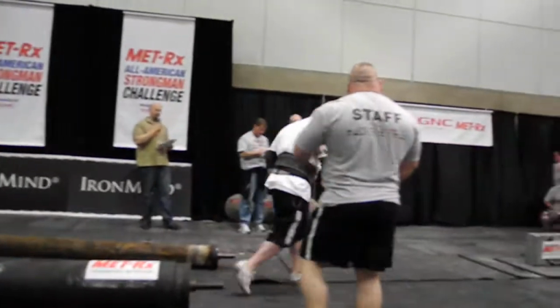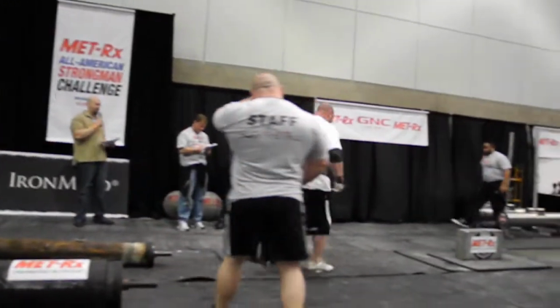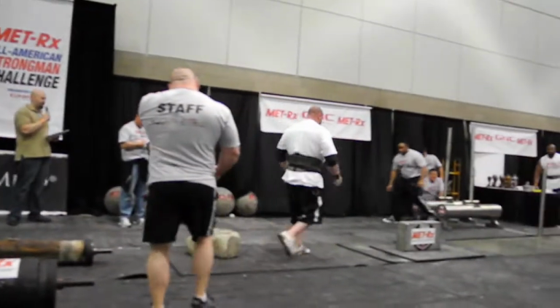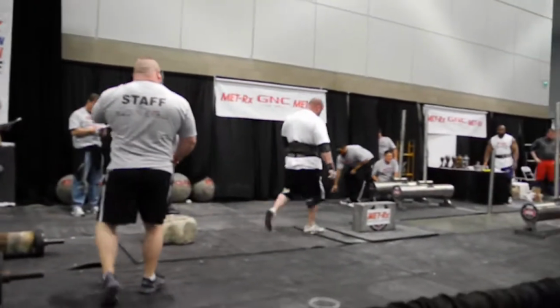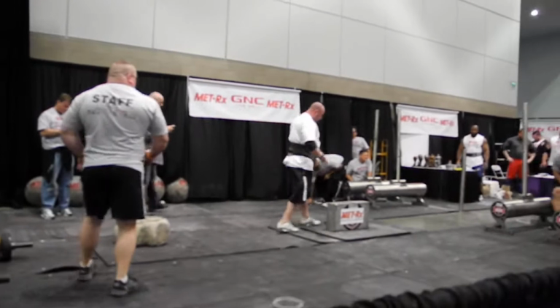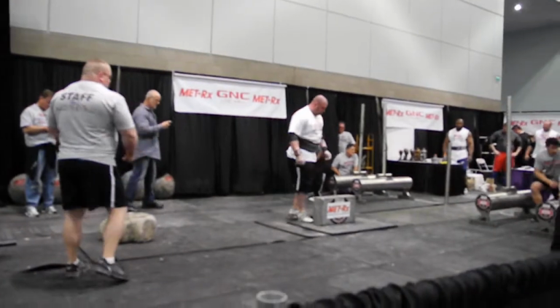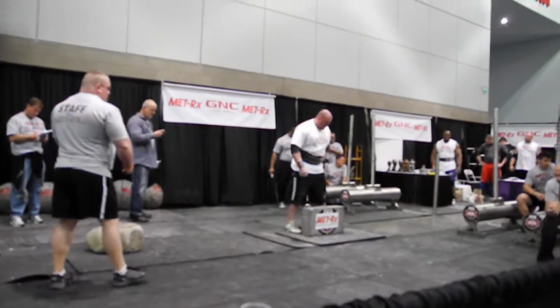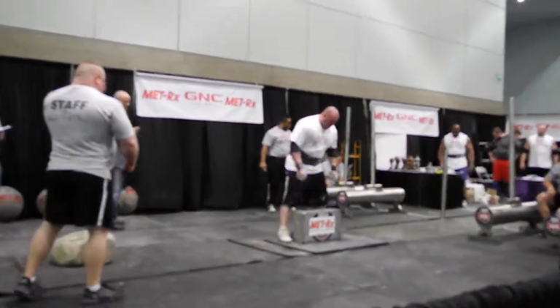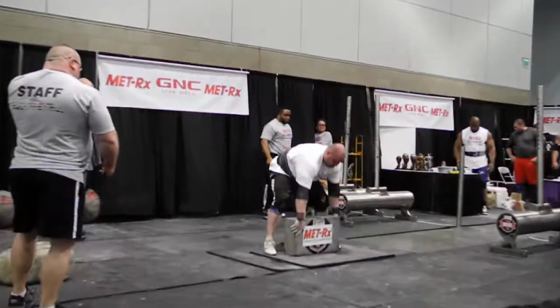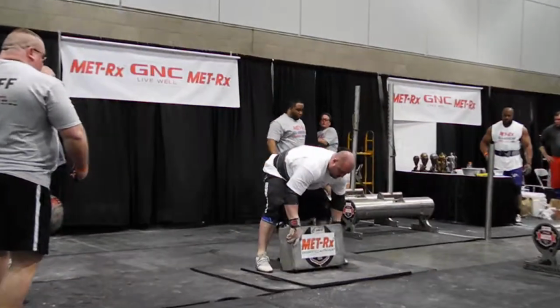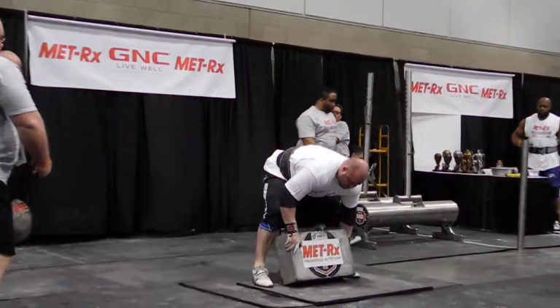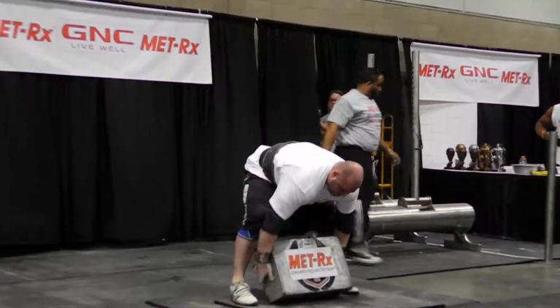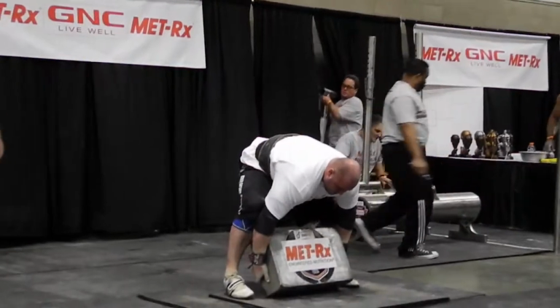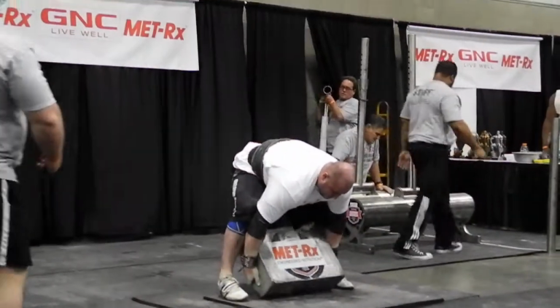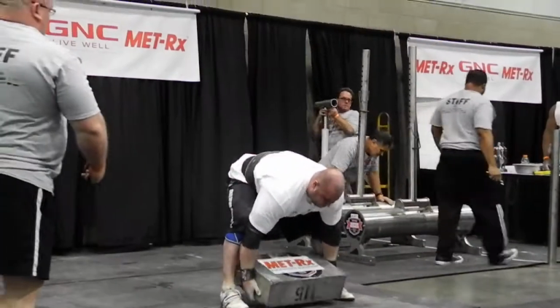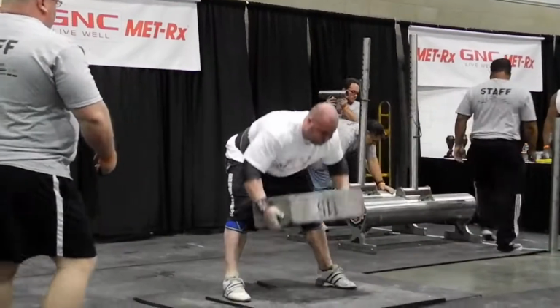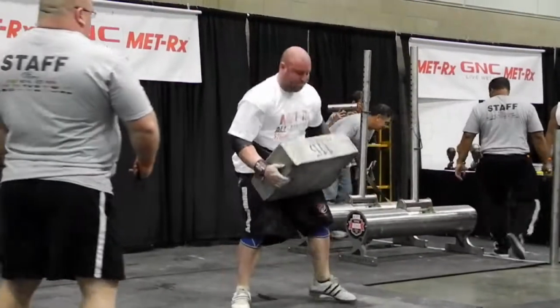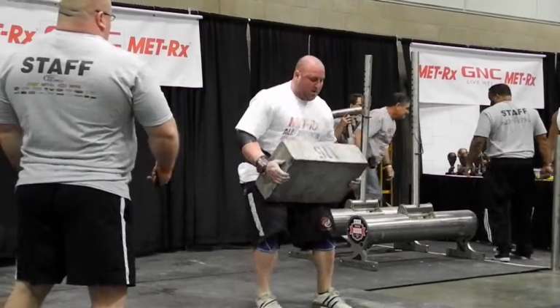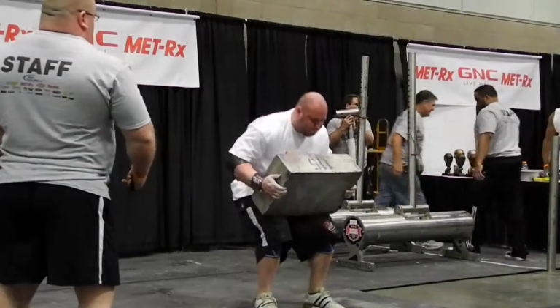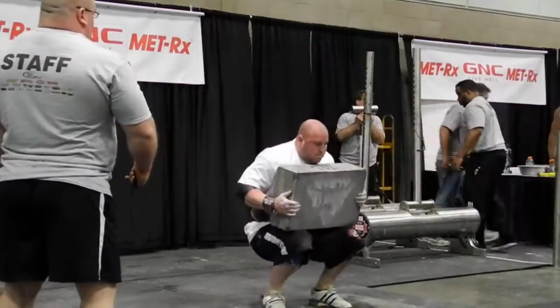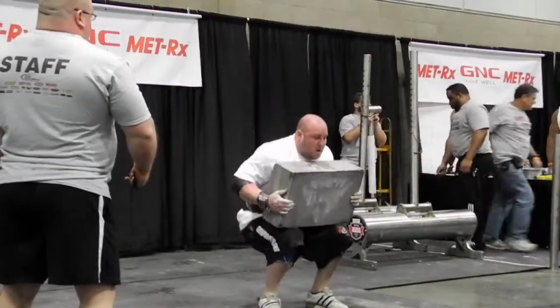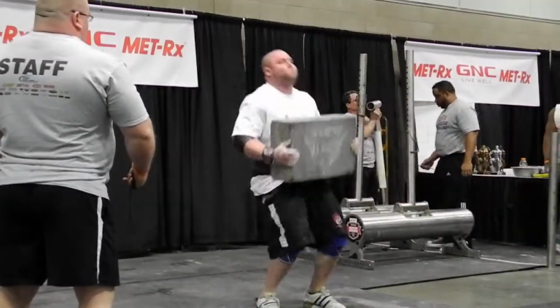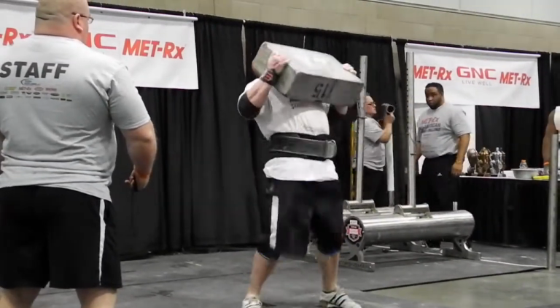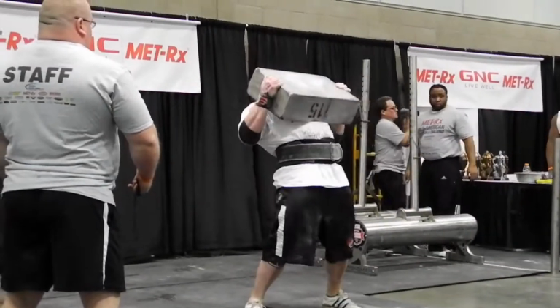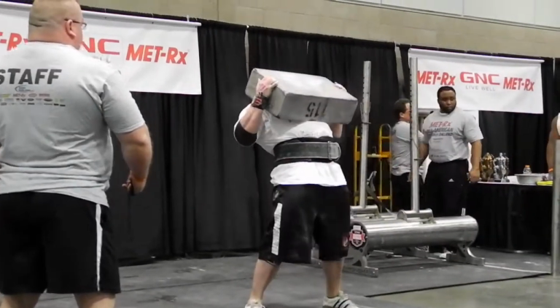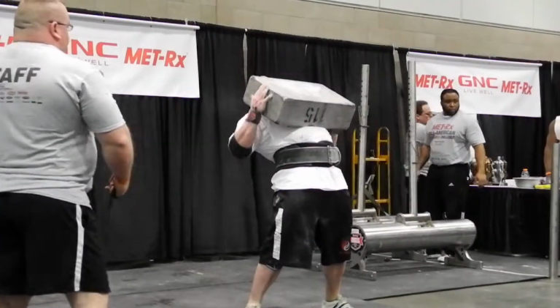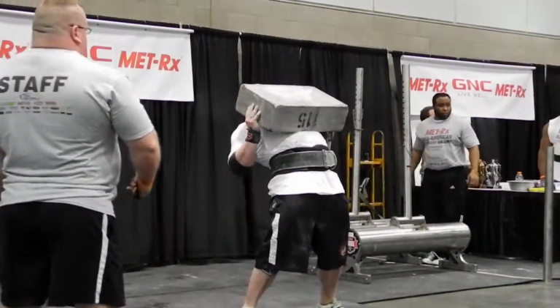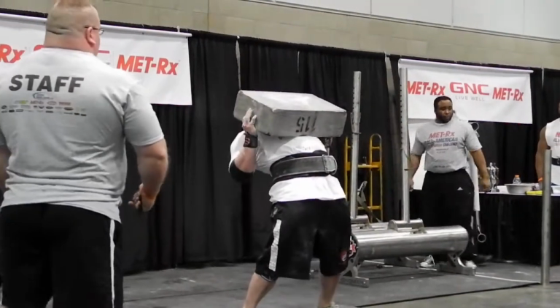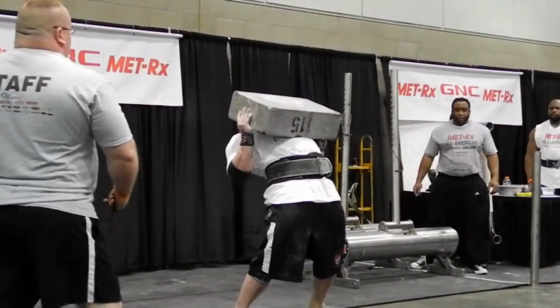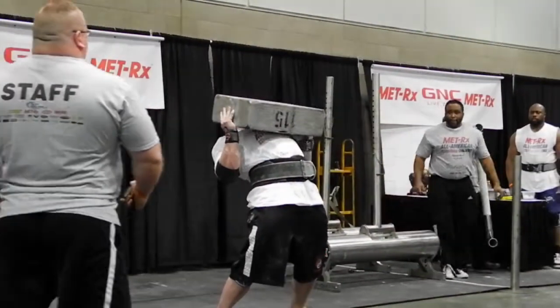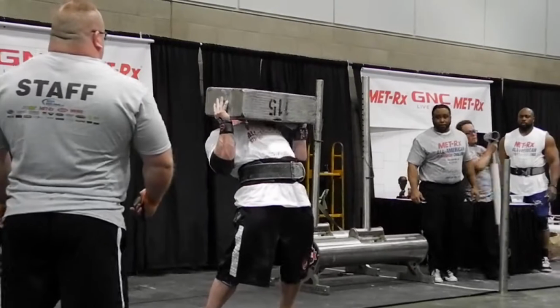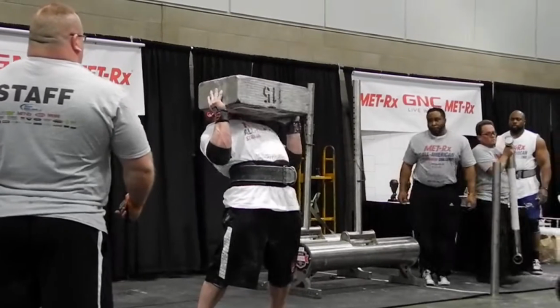Going over to the aluminum block — 250-pound aluminum block. No handles, no other grip aids. About as awkward of an object as you can ever press.